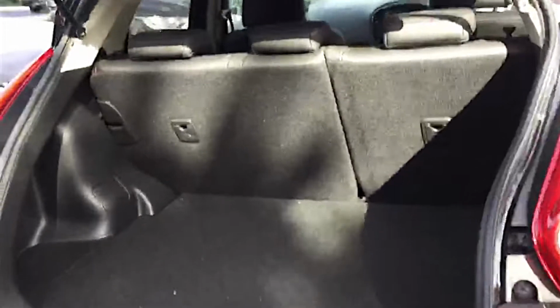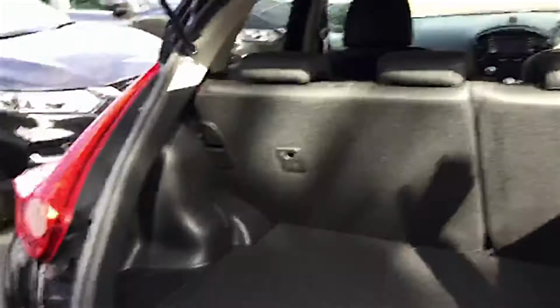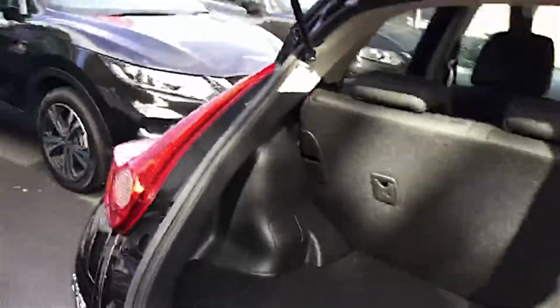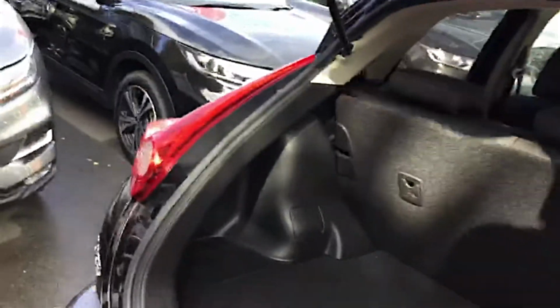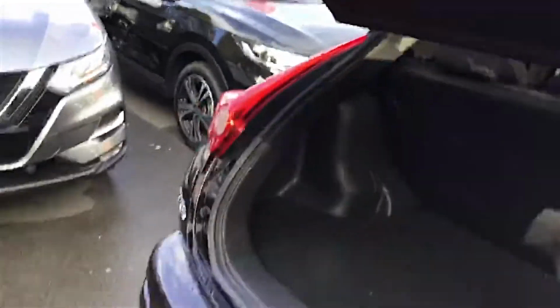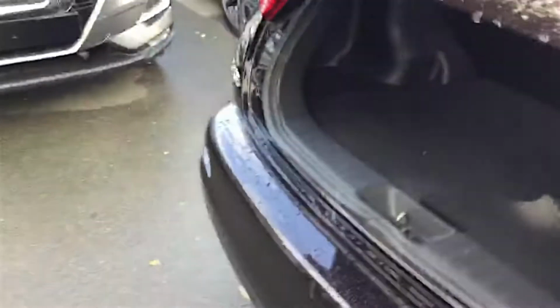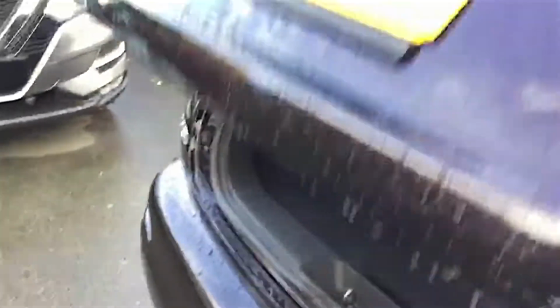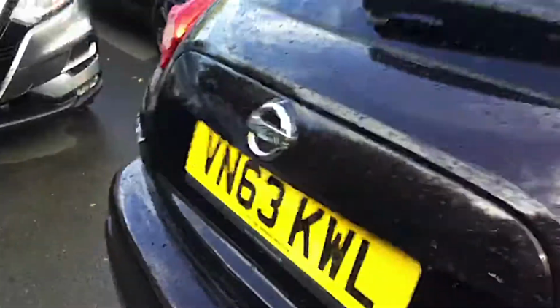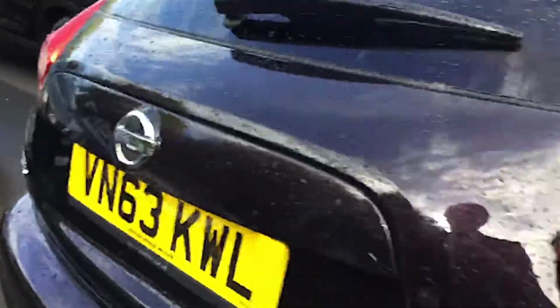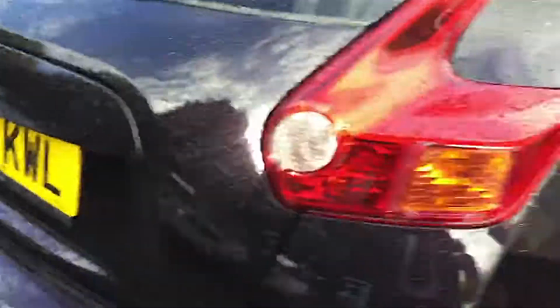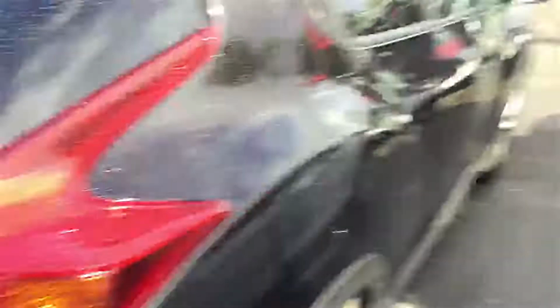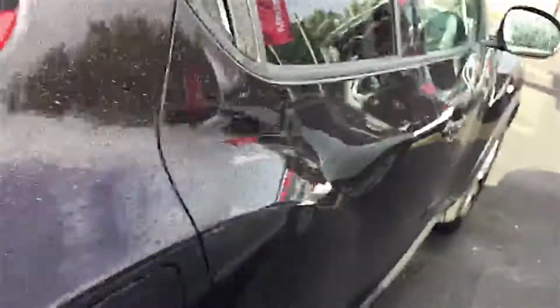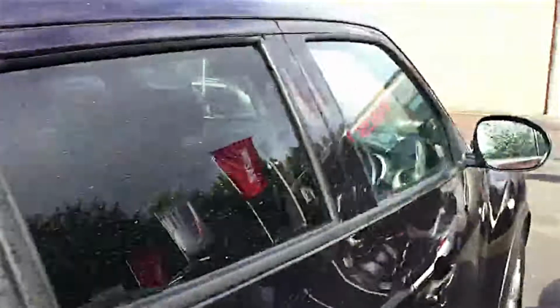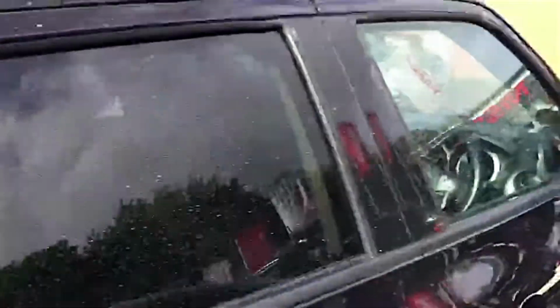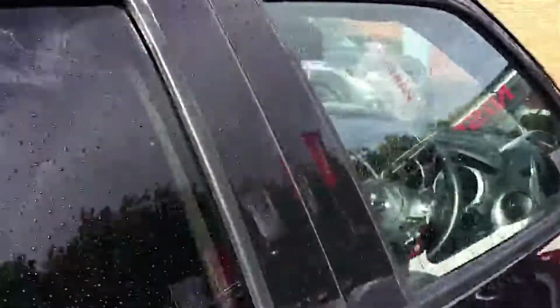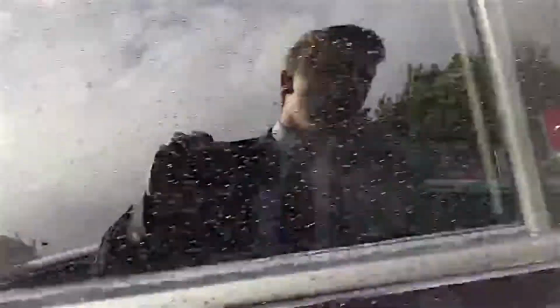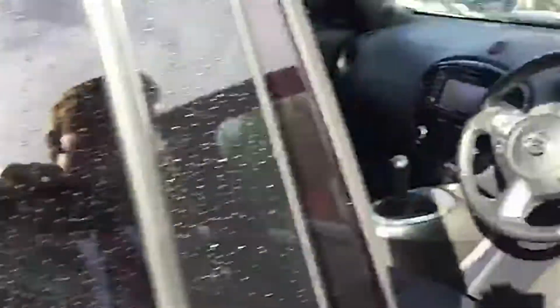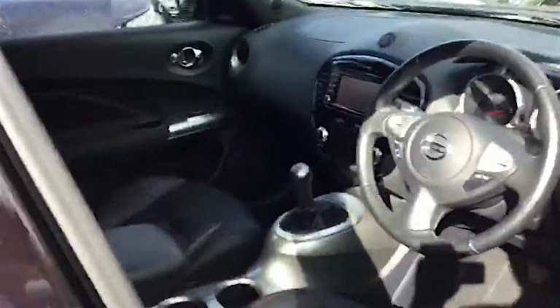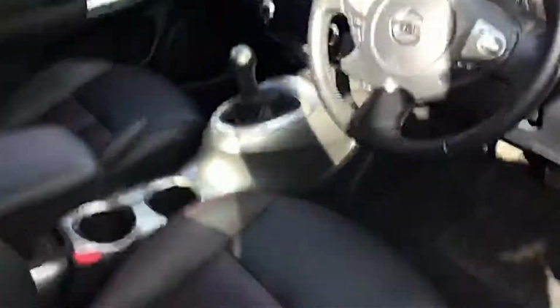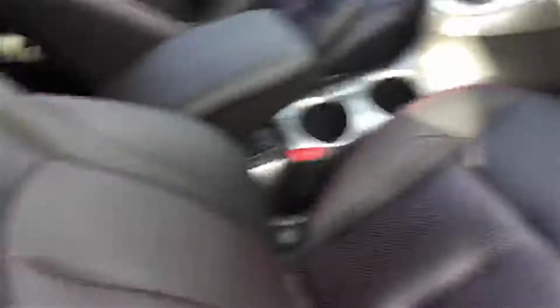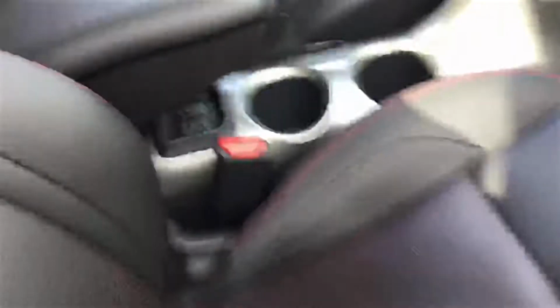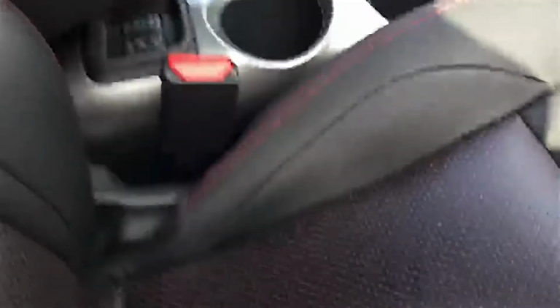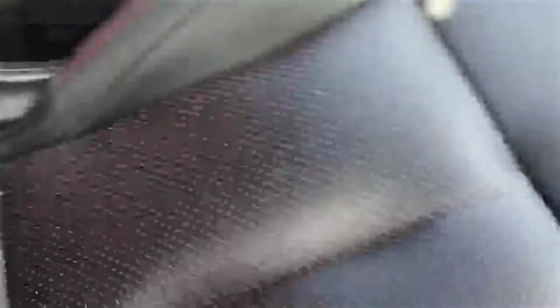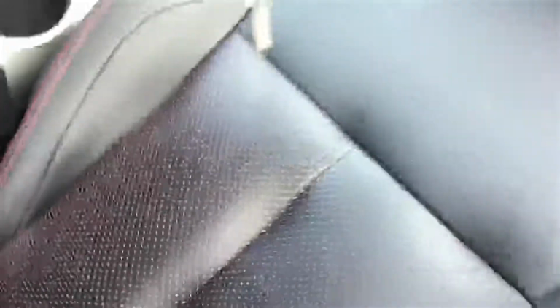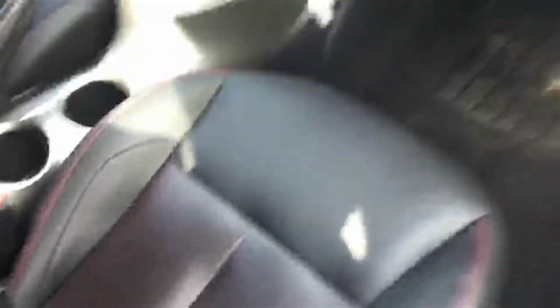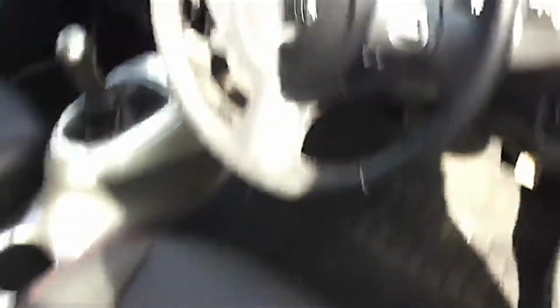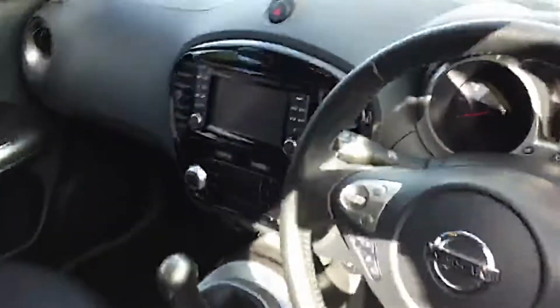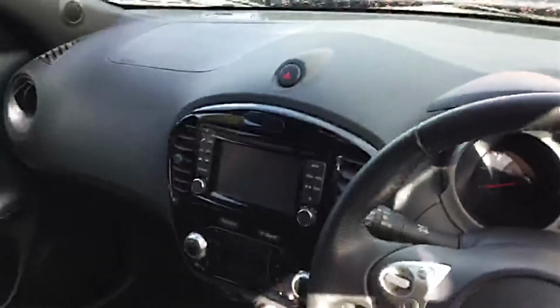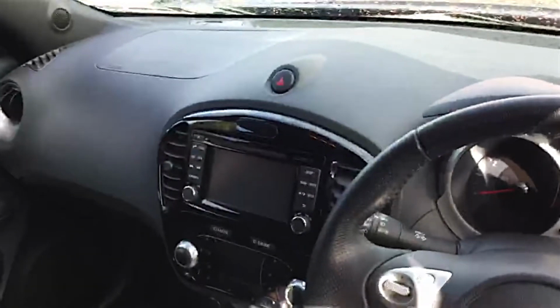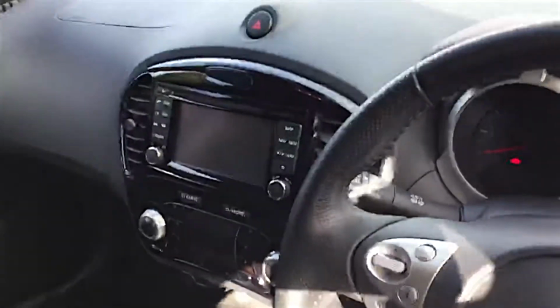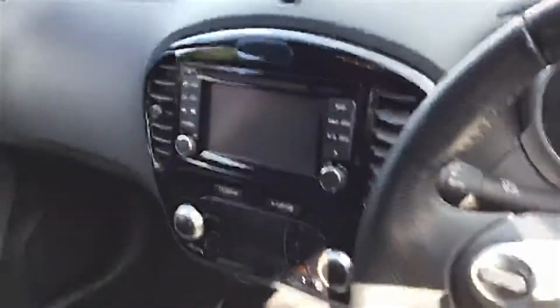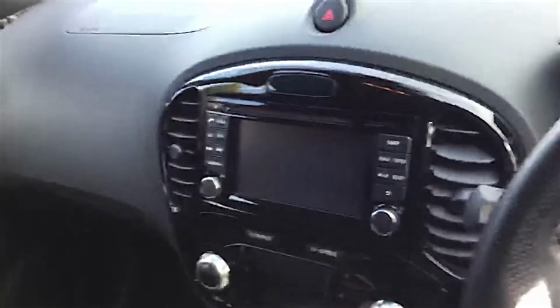This car's only done 9,000 miles as it stands today. It's fitted with a lot of technology being a Tecno model. On the inside it comes with all the leather seats and heated seats for the front seats. You've got a sat-nav and reversing camera all built in.